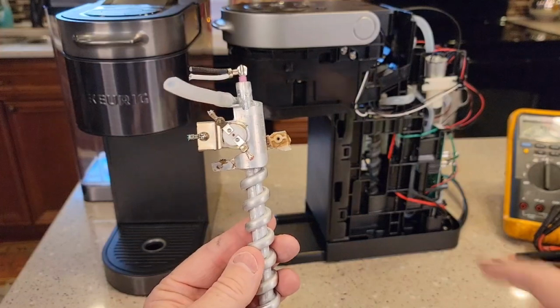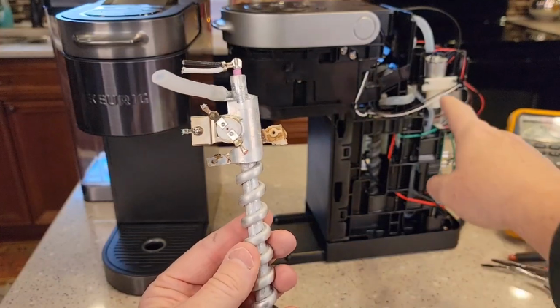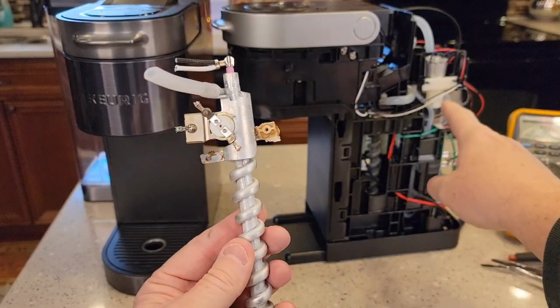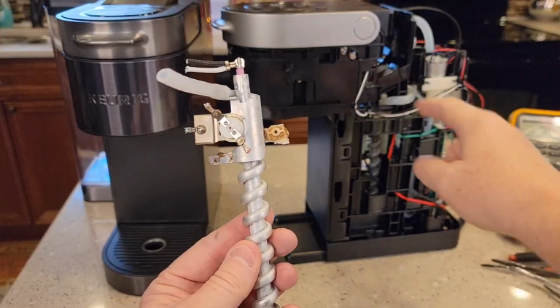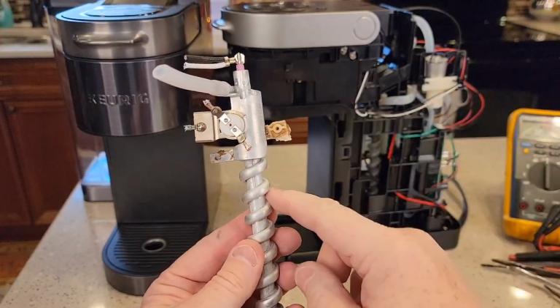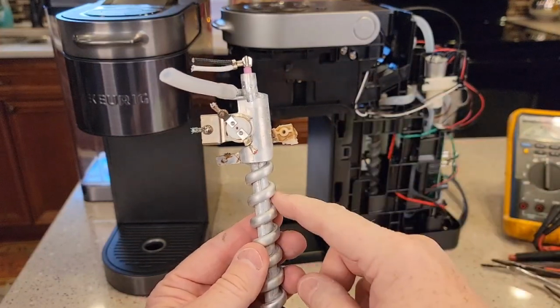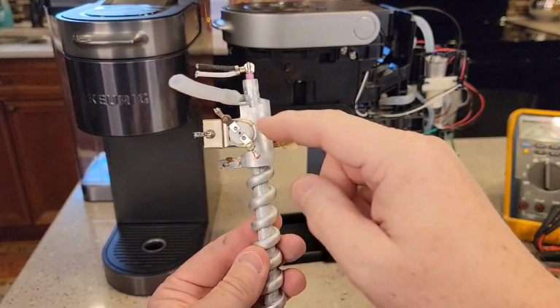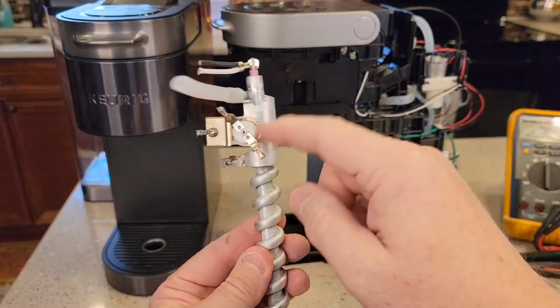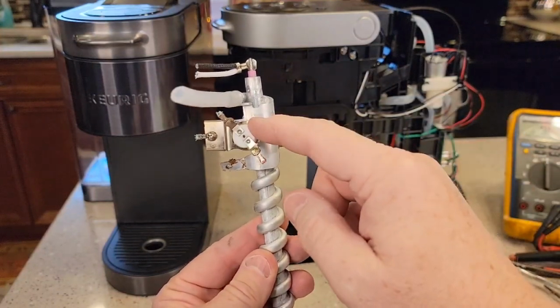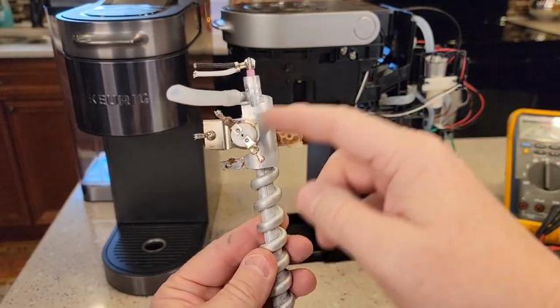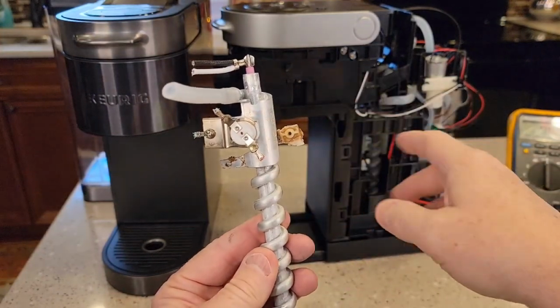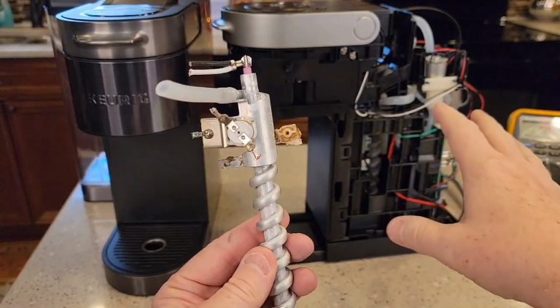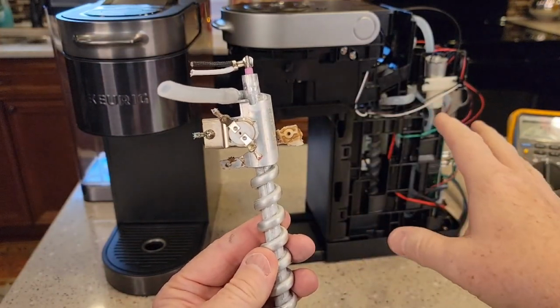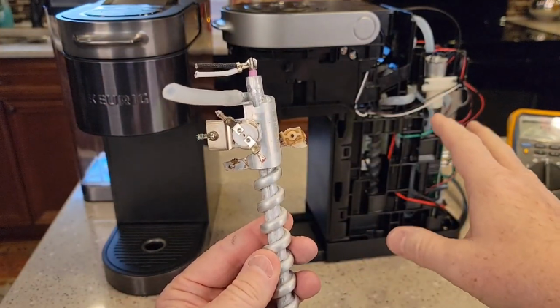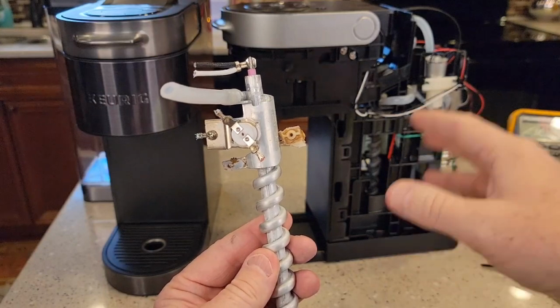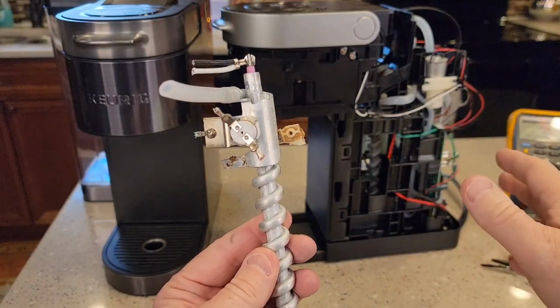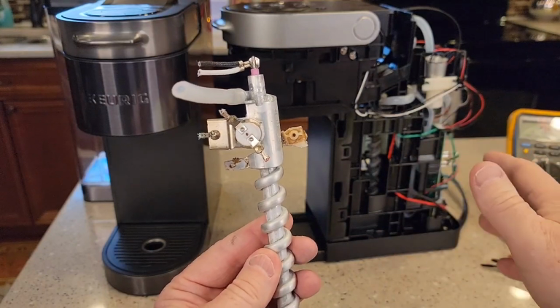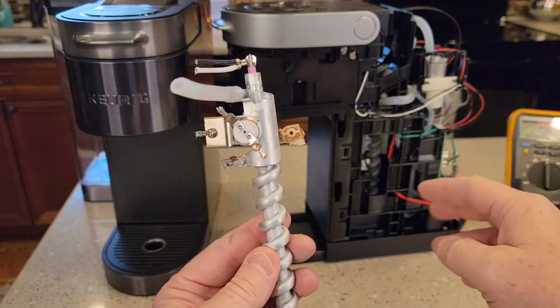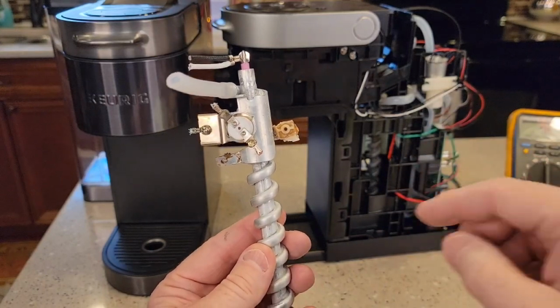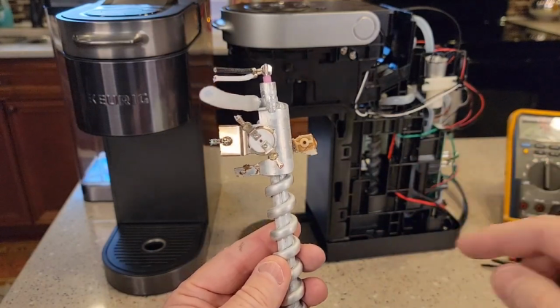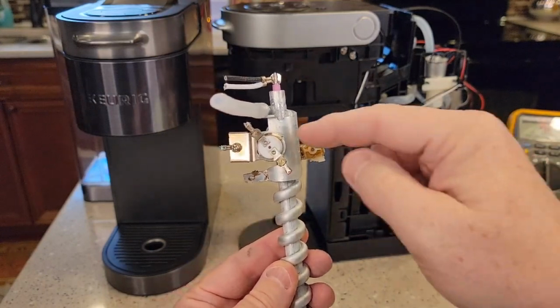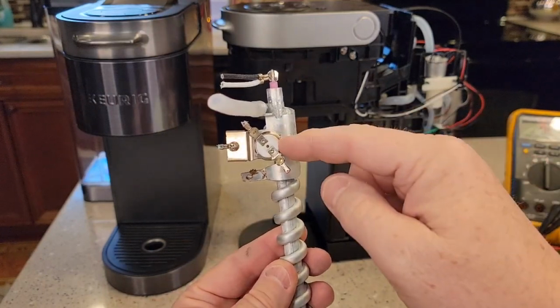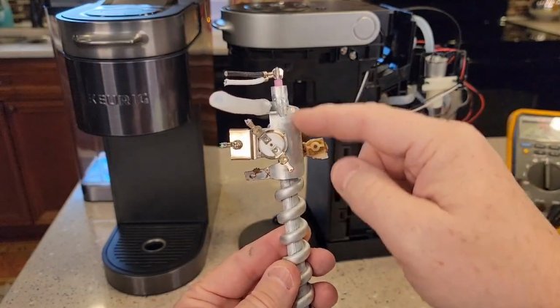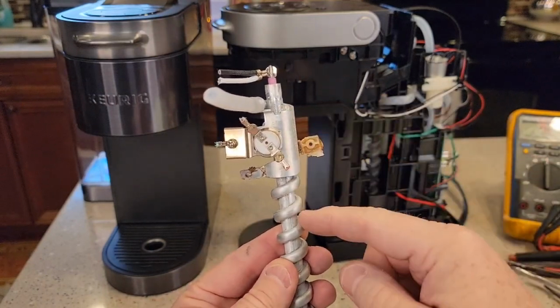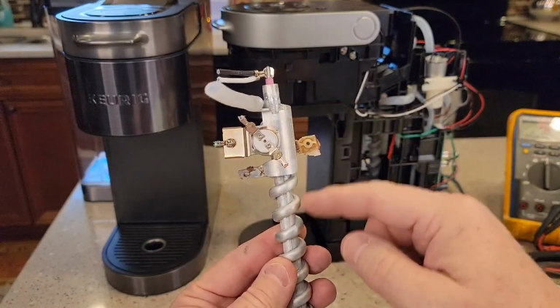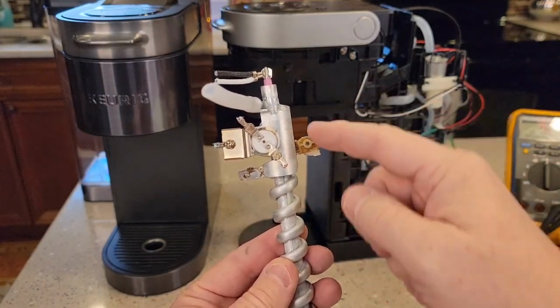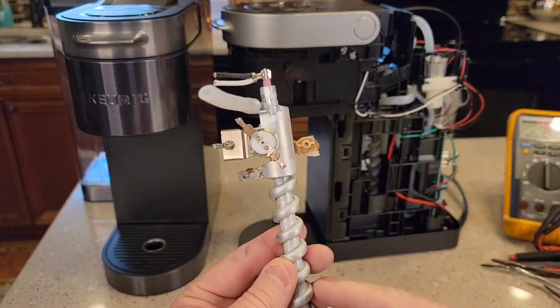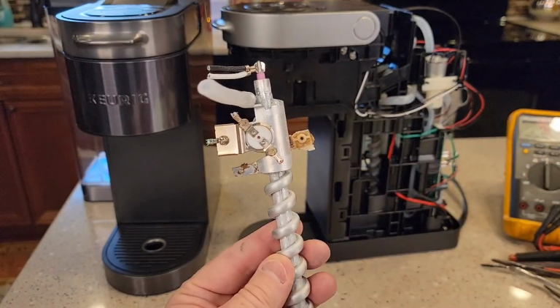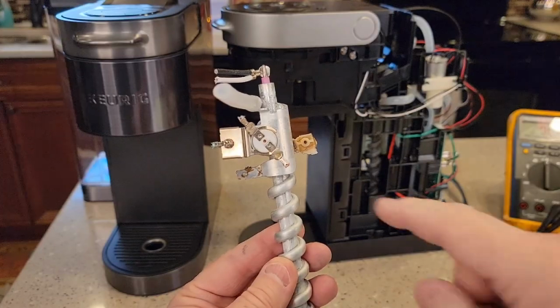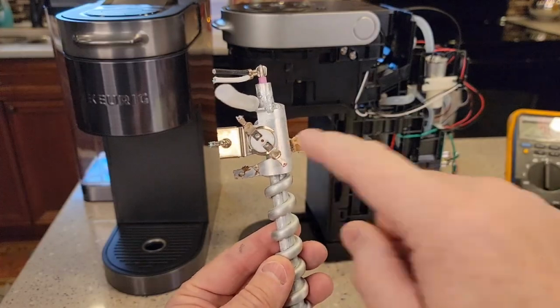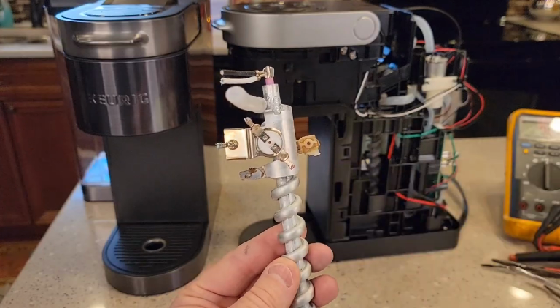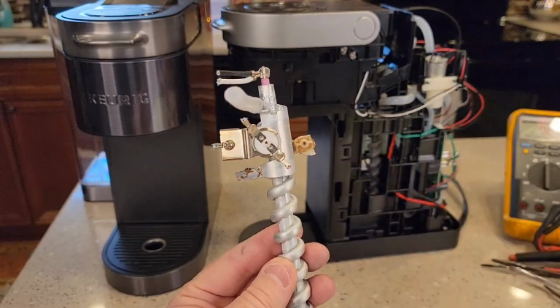Now if your water pump has failed, this will keep tripping, so you'll have to actually replace the water pump or replace the whole unit. But if it just popped open one time because it overheated, then you can reset it.